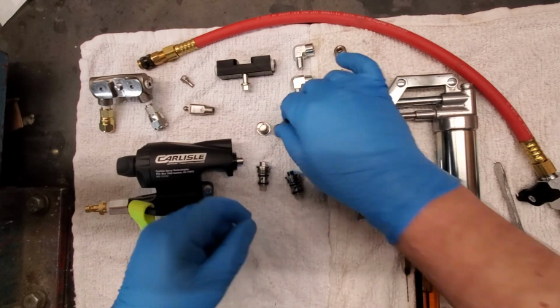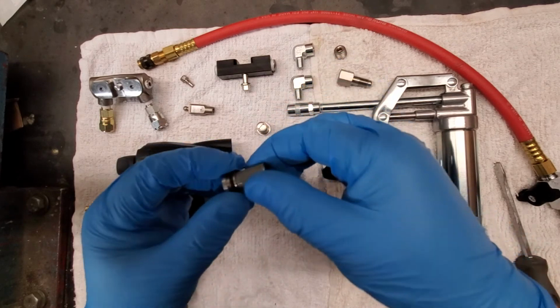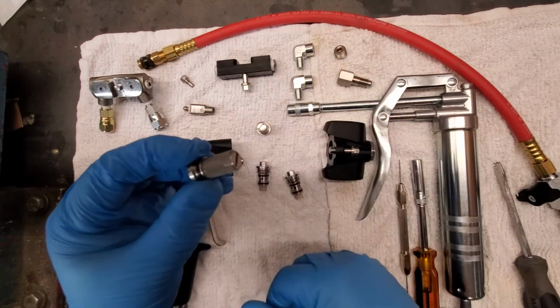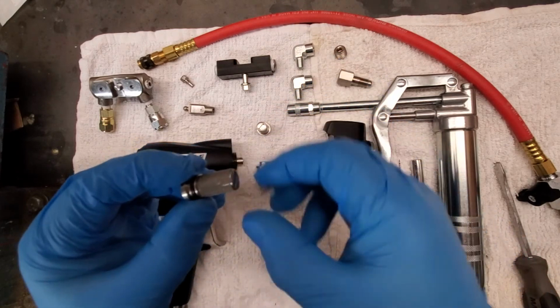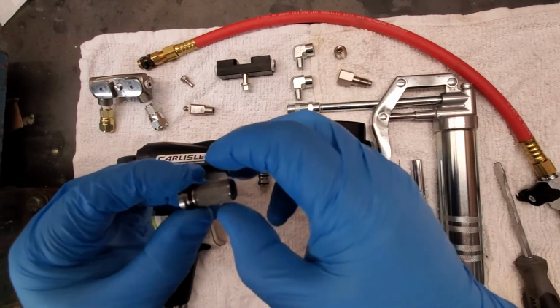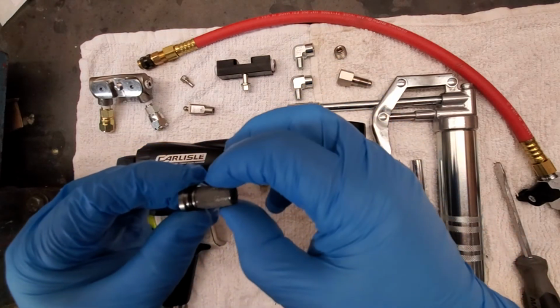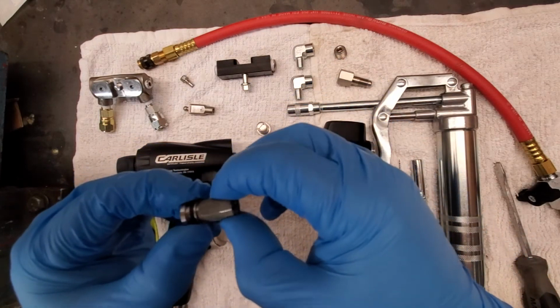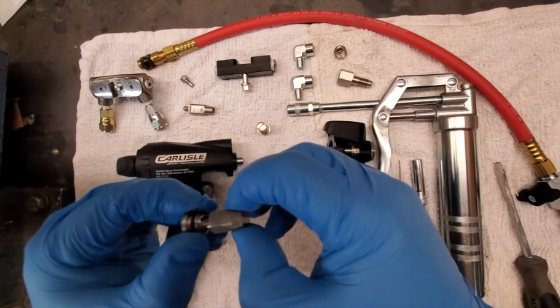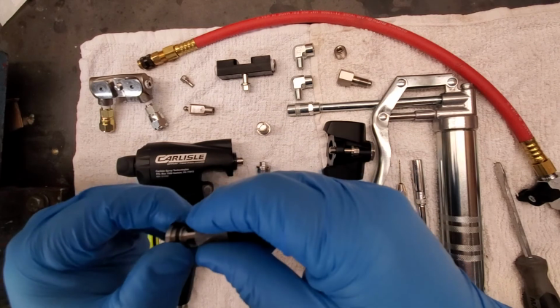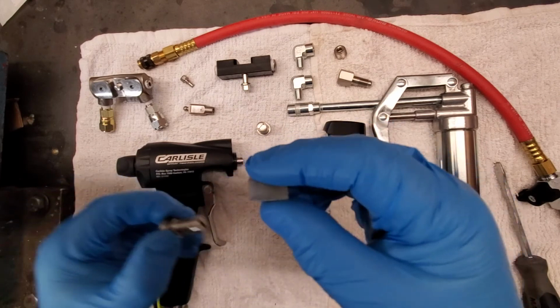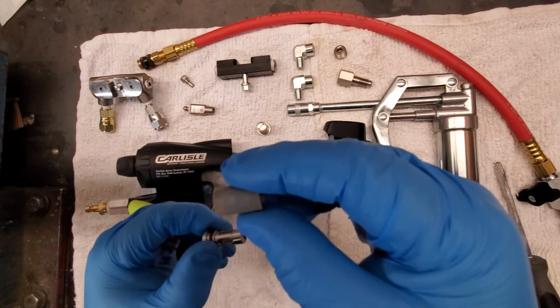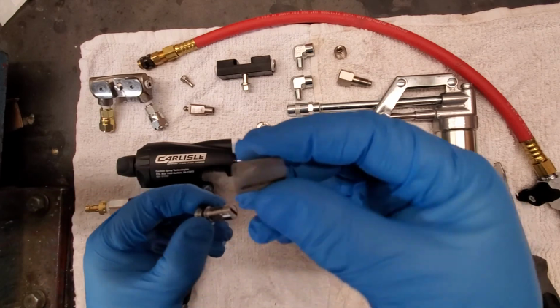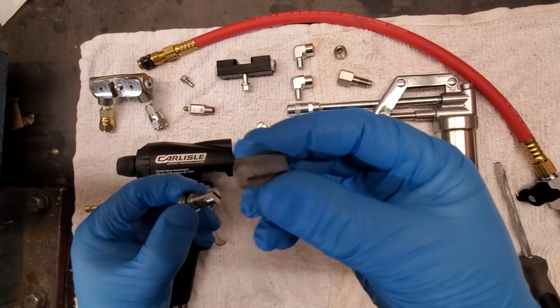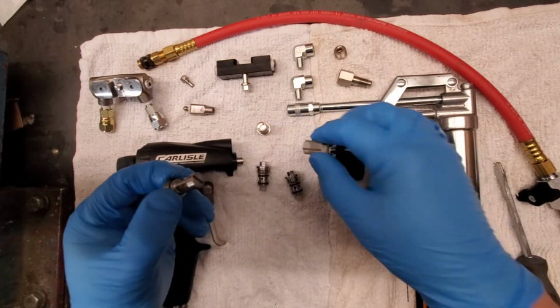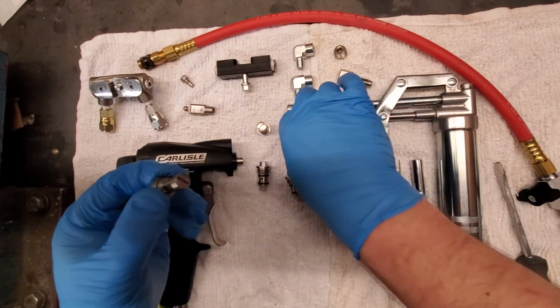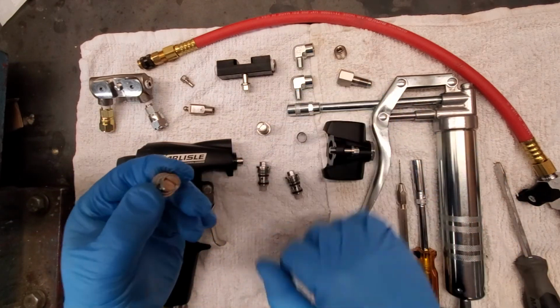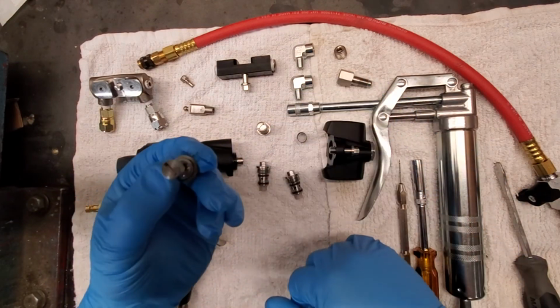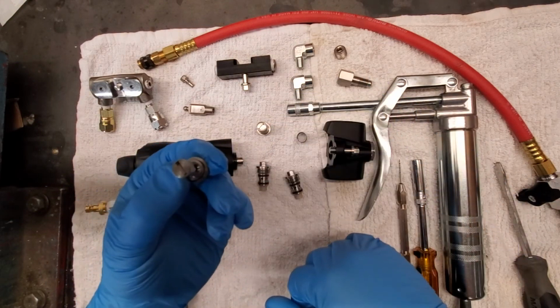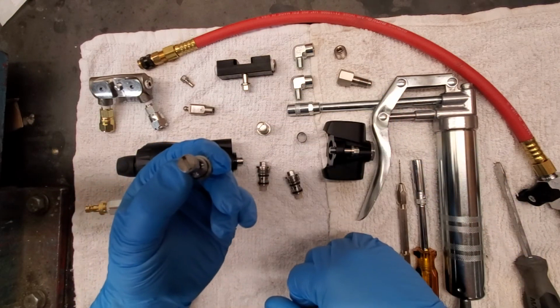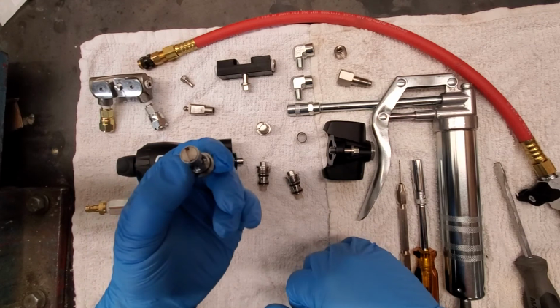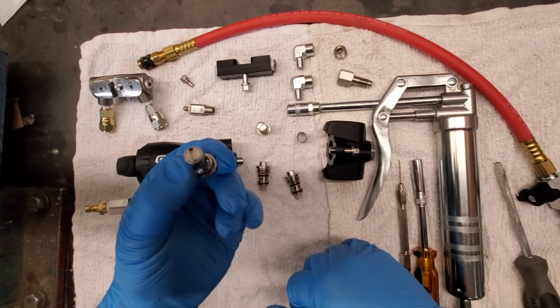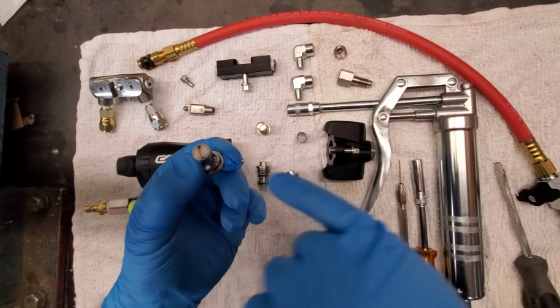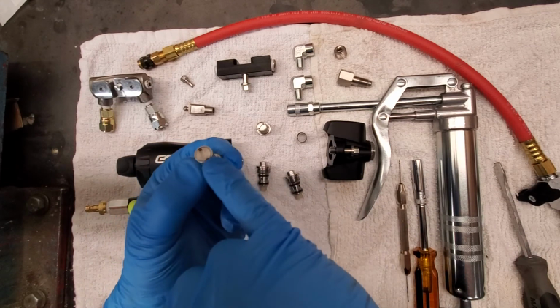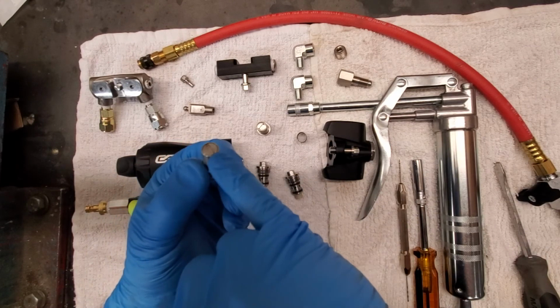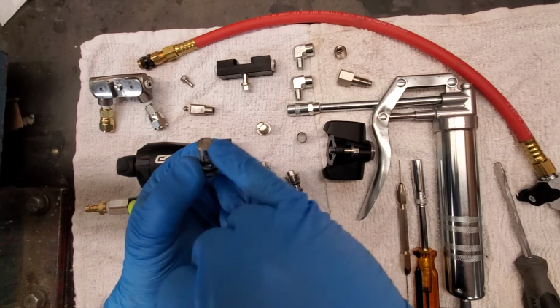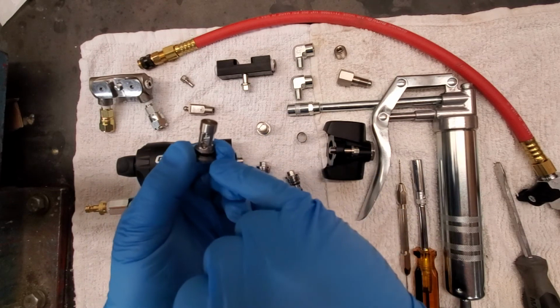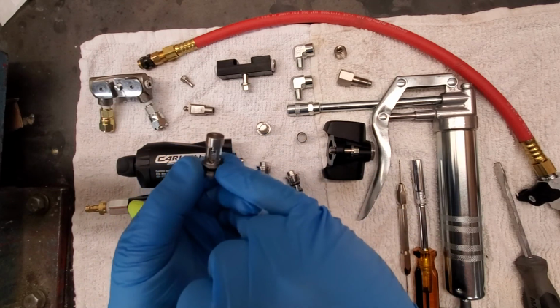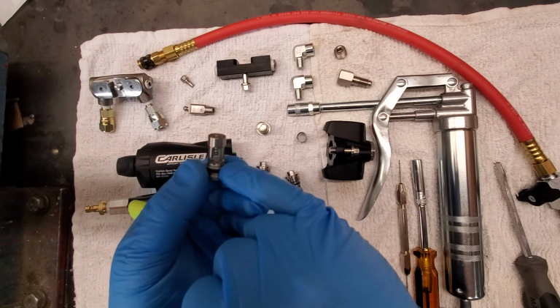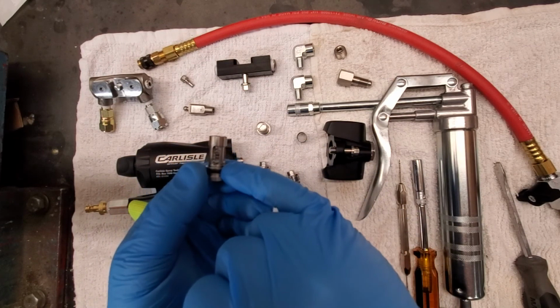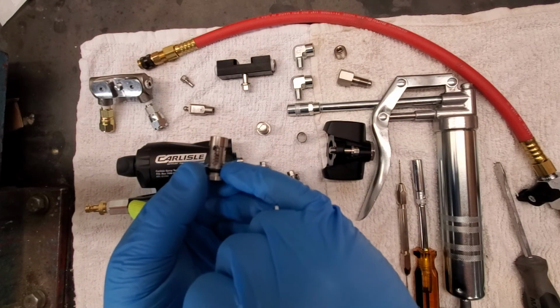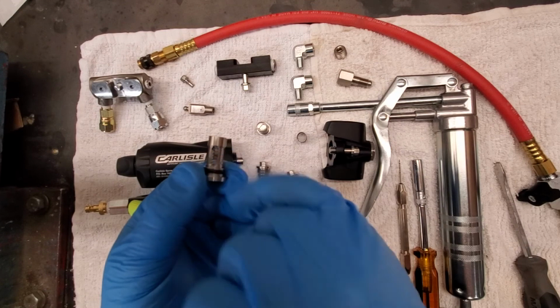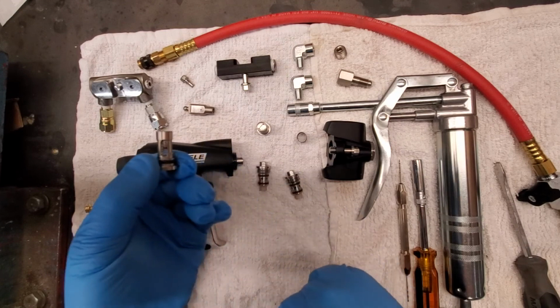Go to your check valves and you can remove your screens. Clean or replace them as necessary. You can also disassemble the check valve with a flathead screwdriver and check the condition of the ball and spring.